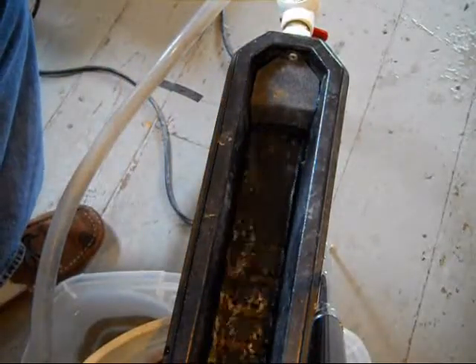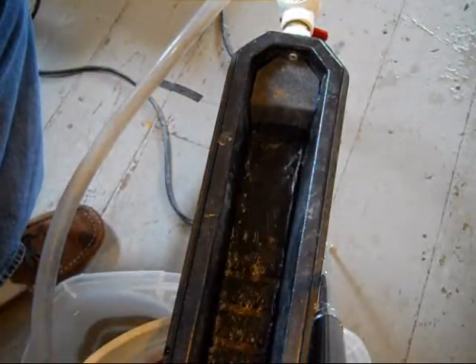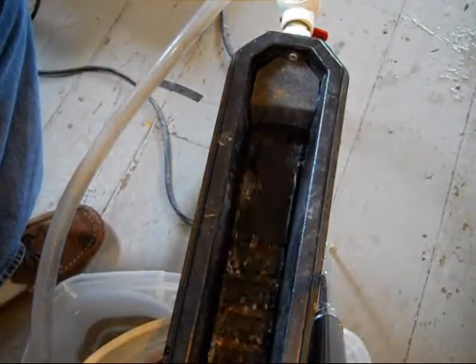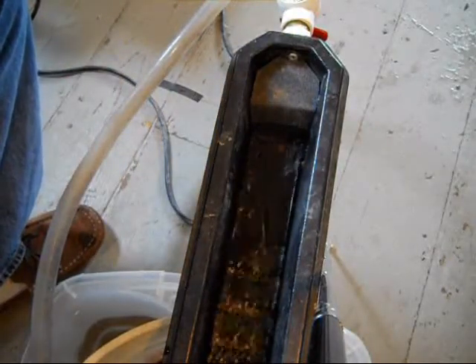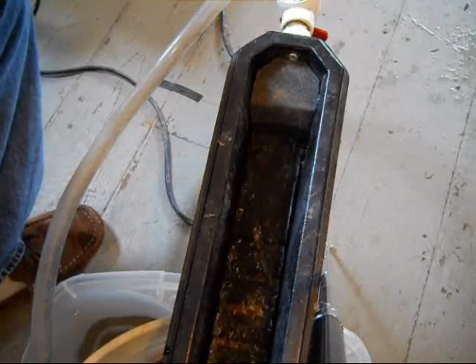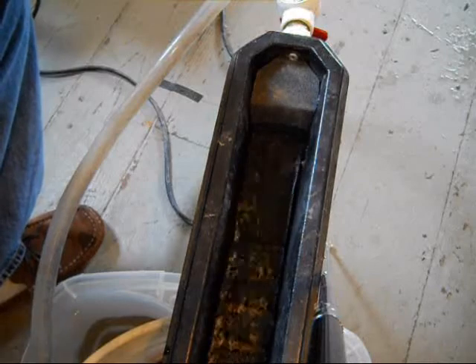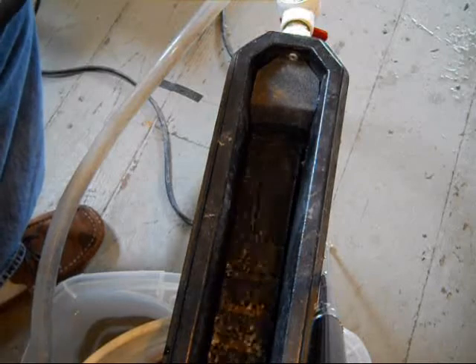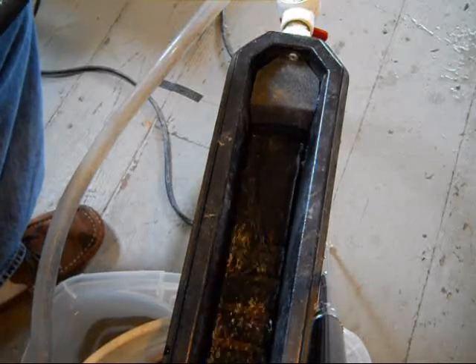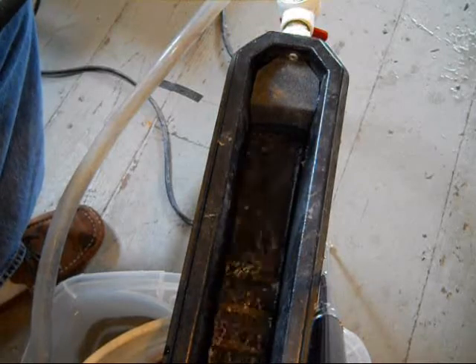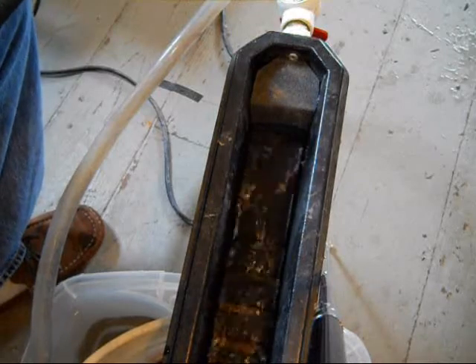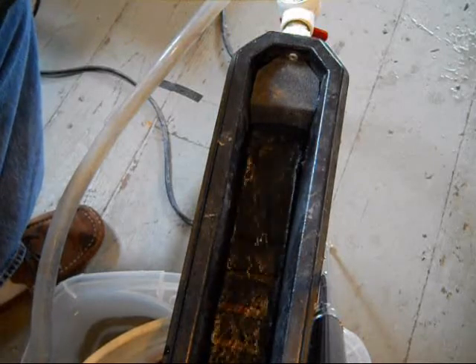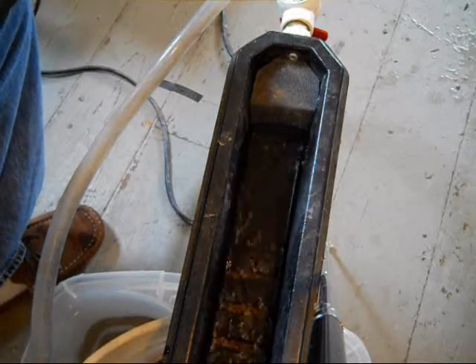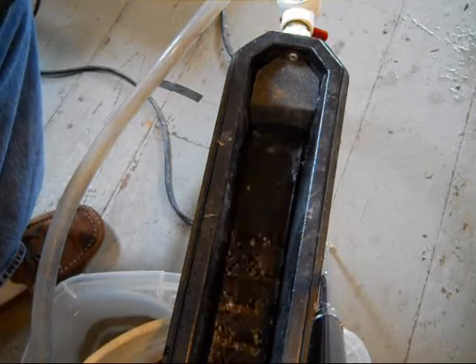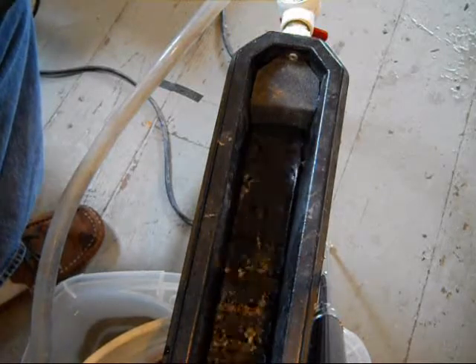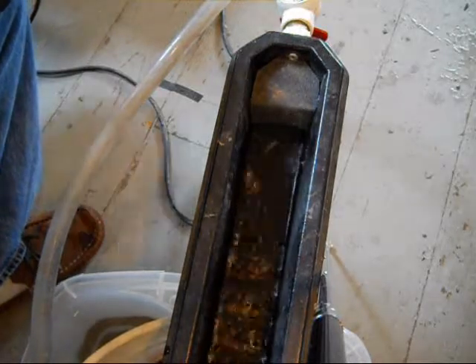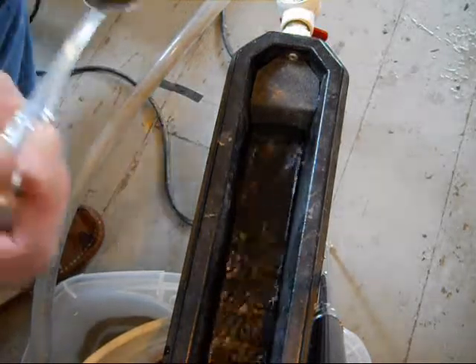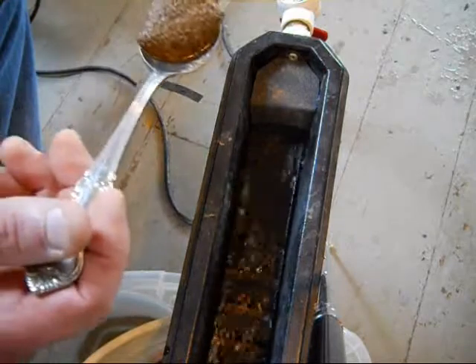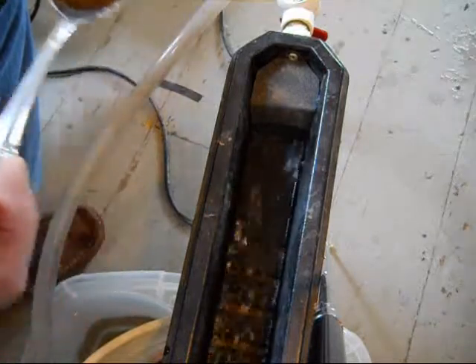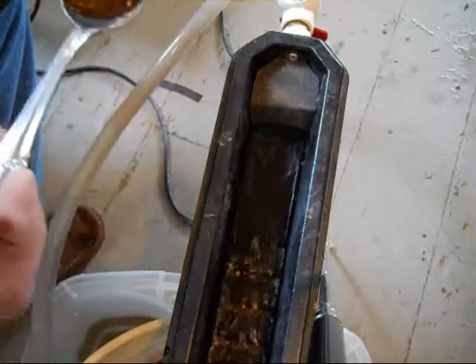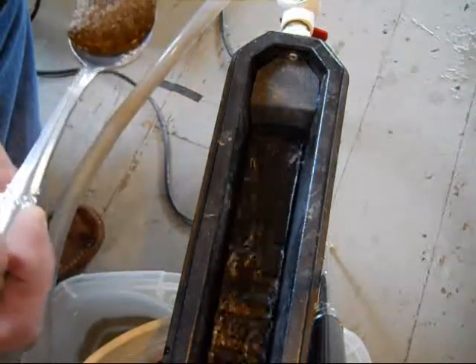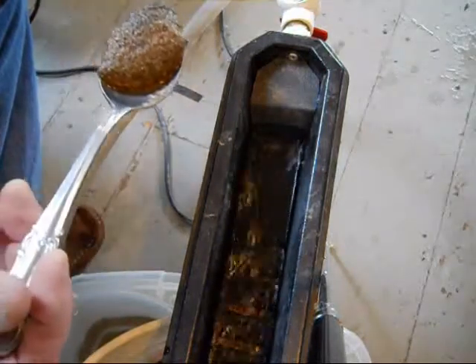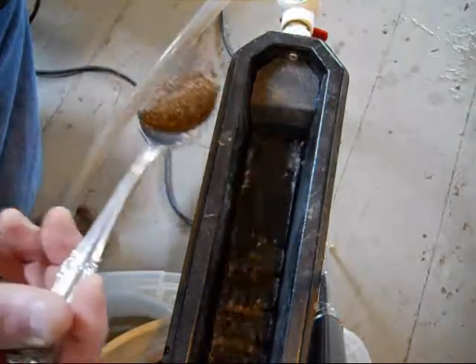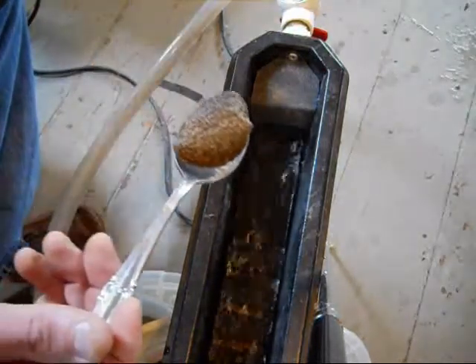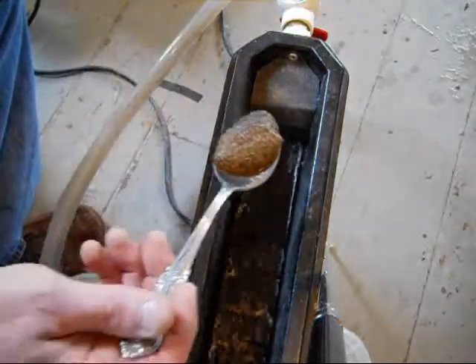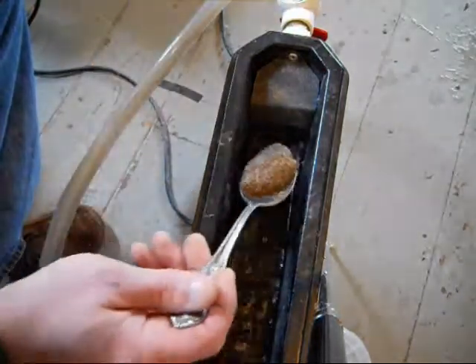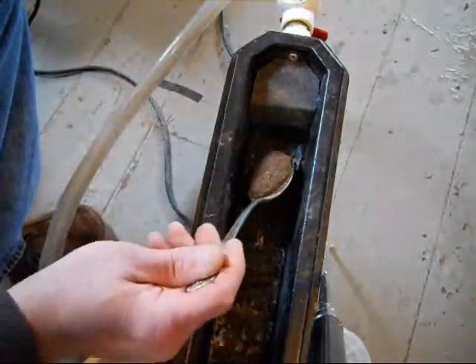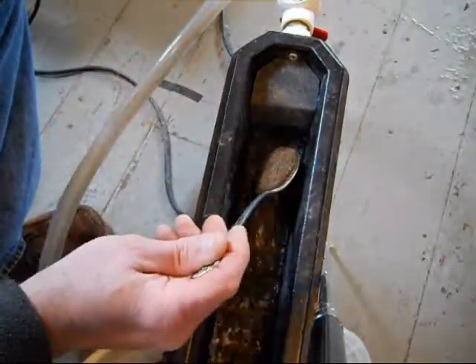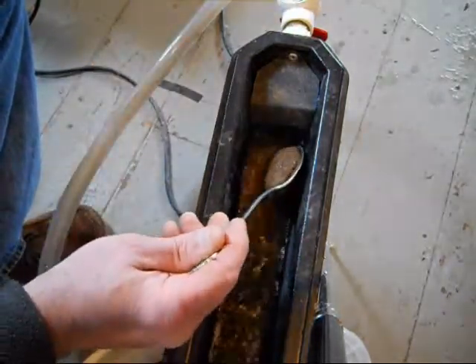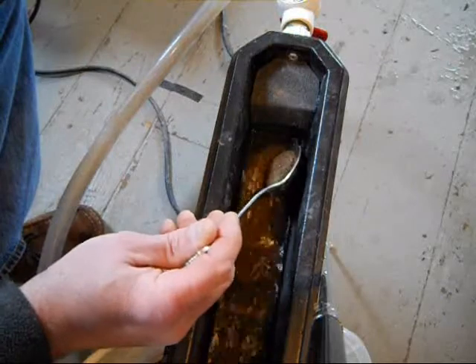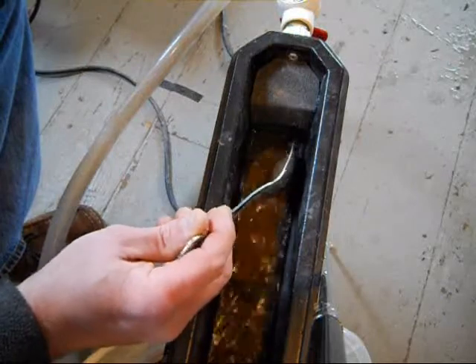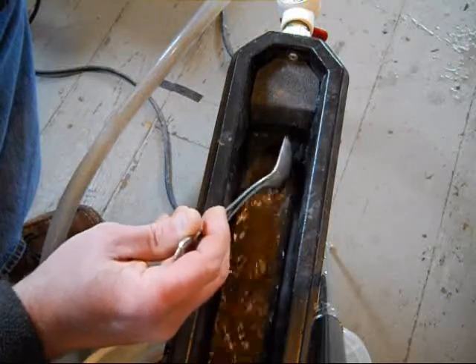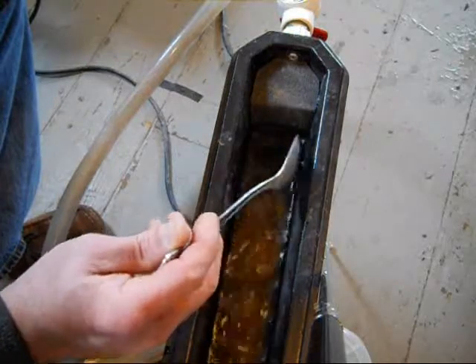I've classified my three high banker clean-outs through an eighth-inch mesh — one eighth to maybe a tenth. Now I'm starting to feed it into the bucket sluice concentrator.